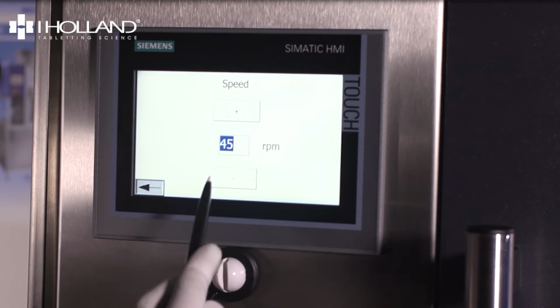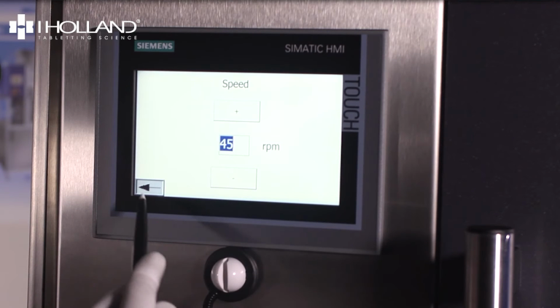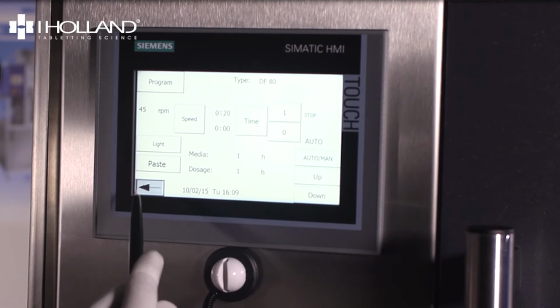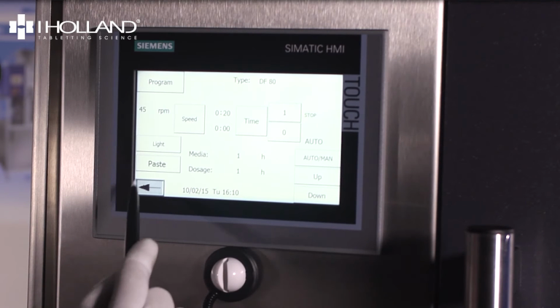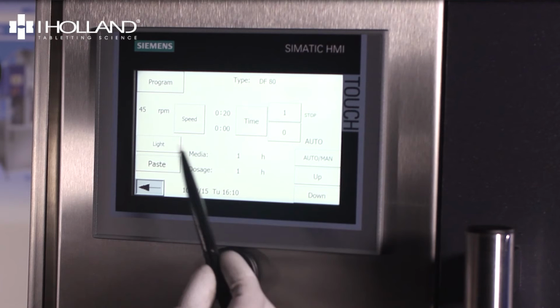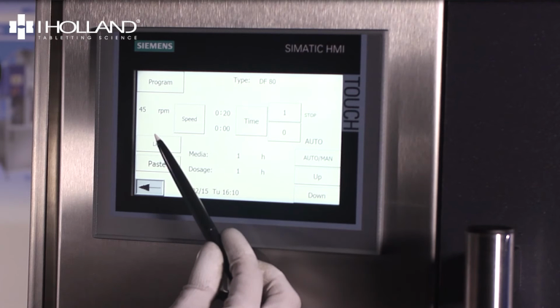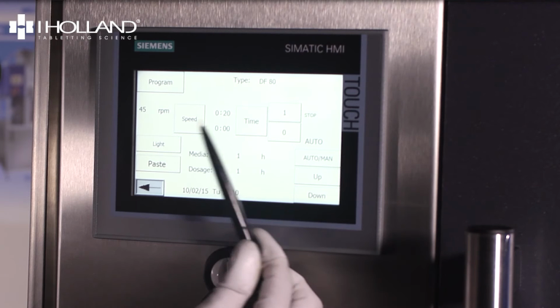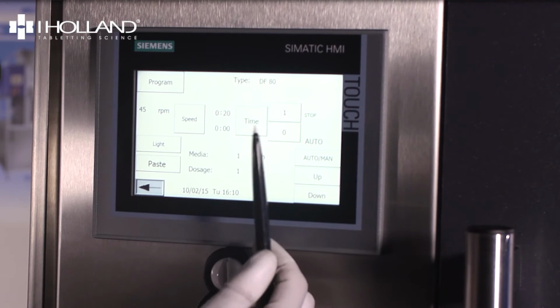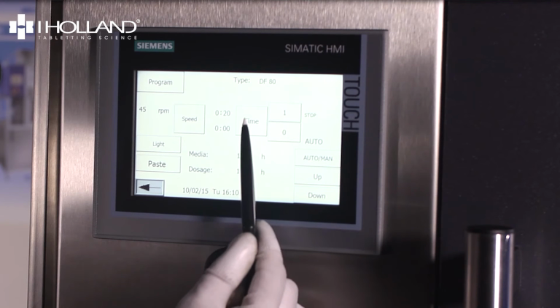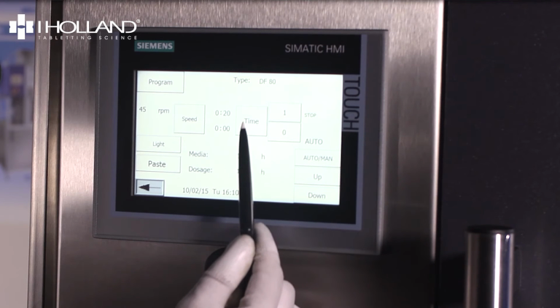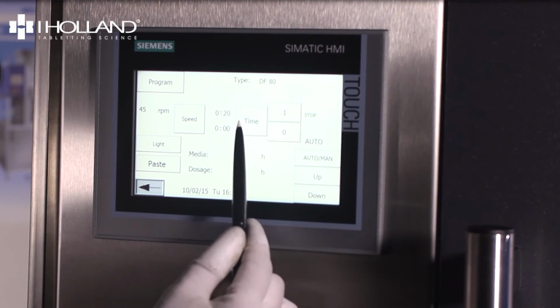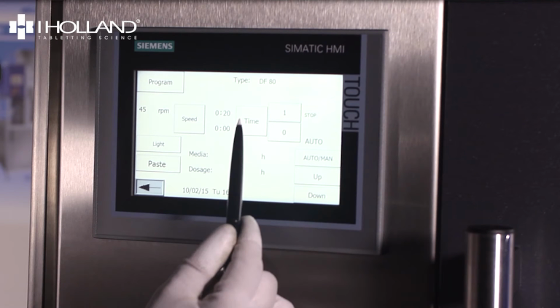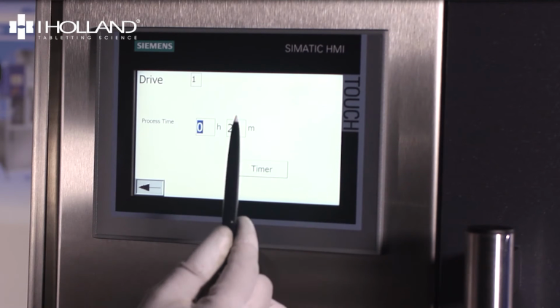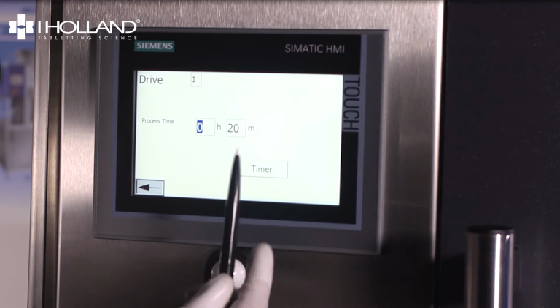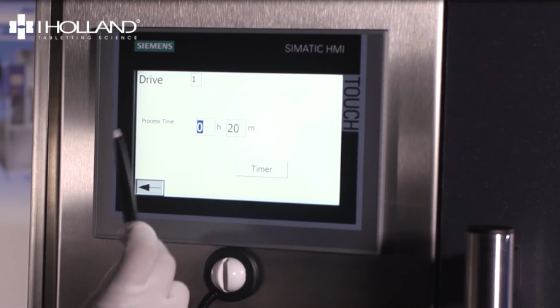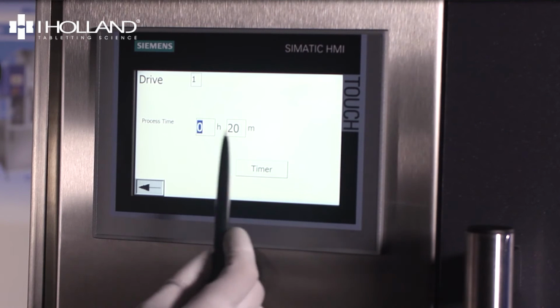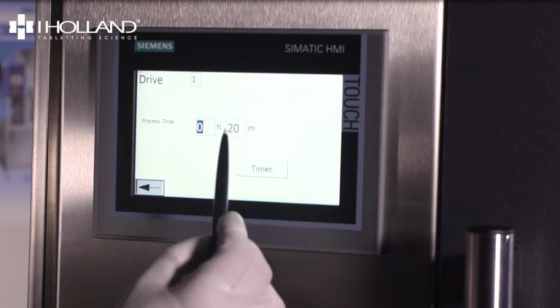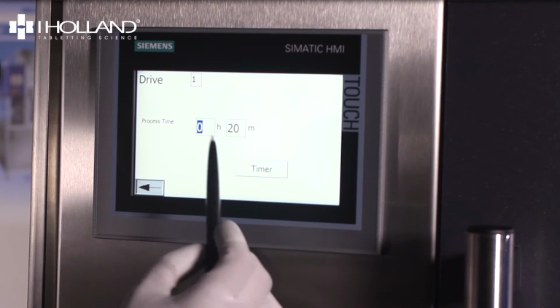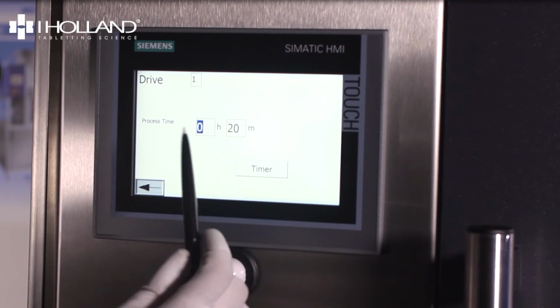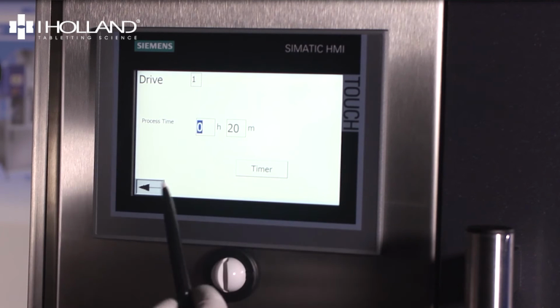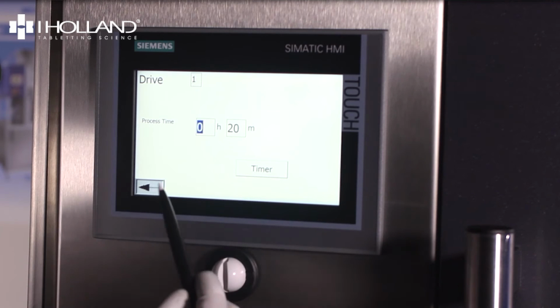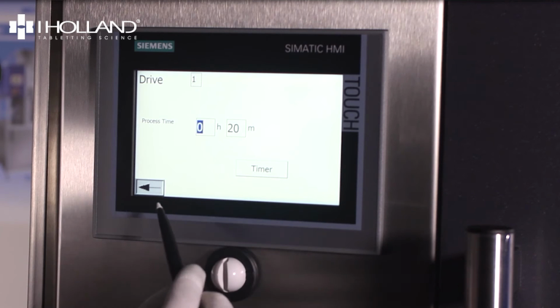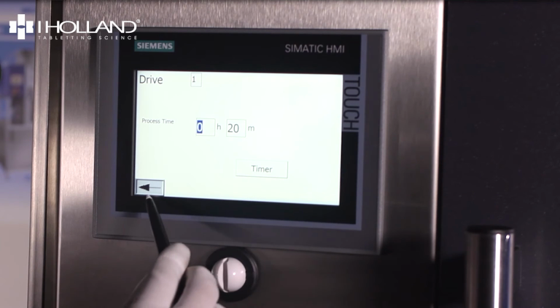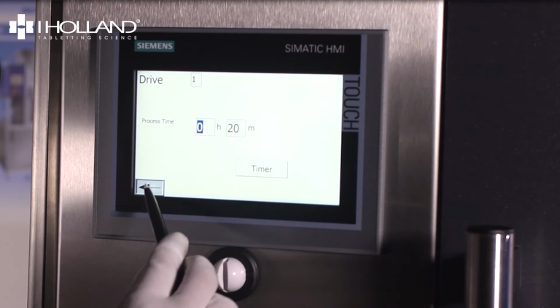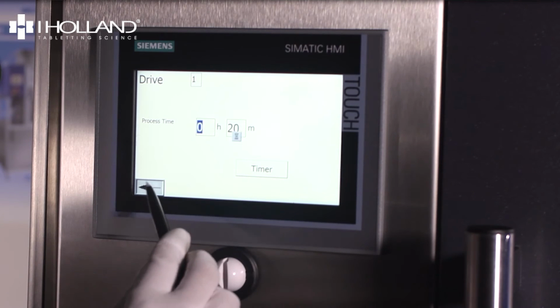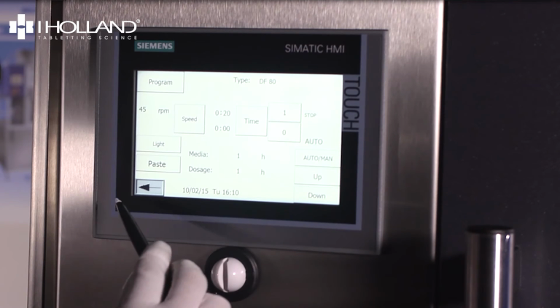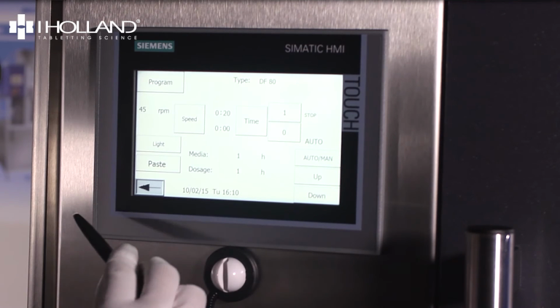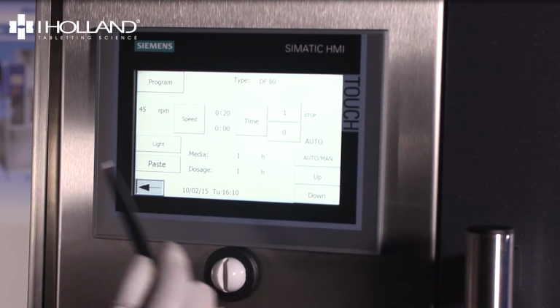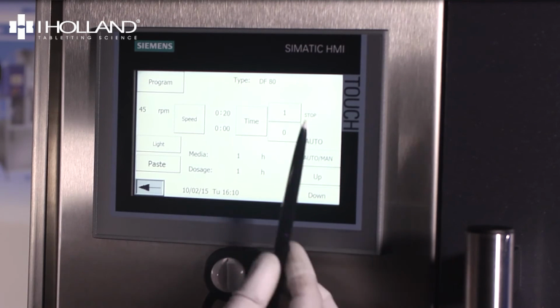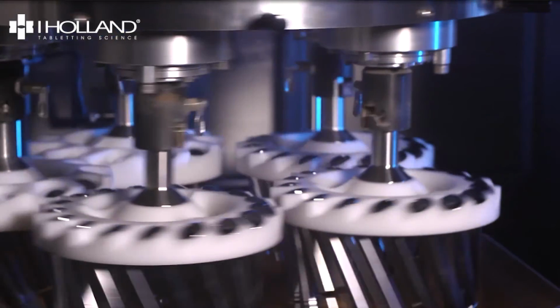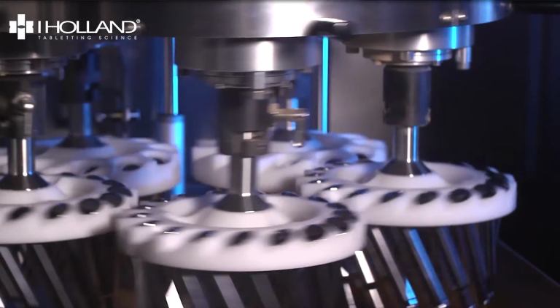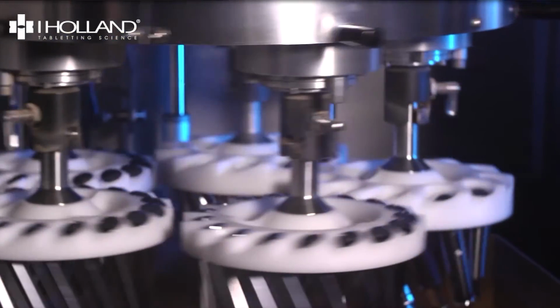MF polishers are particularly intuitive as they count the recommended limit on the media and paste. Warning messages will appear when either of these requires changing. To start the machine, press the on button.